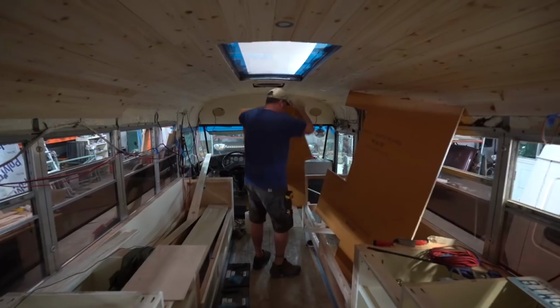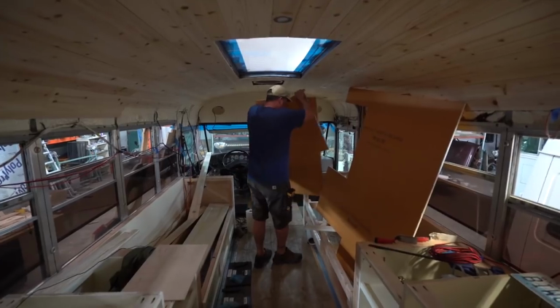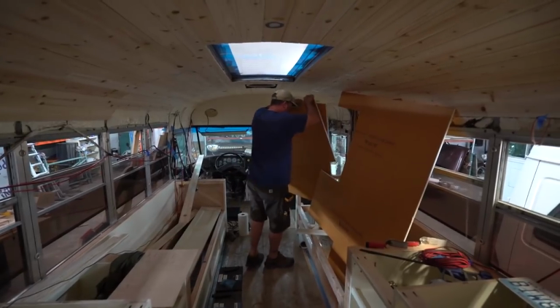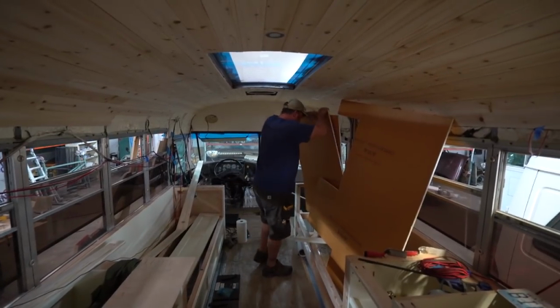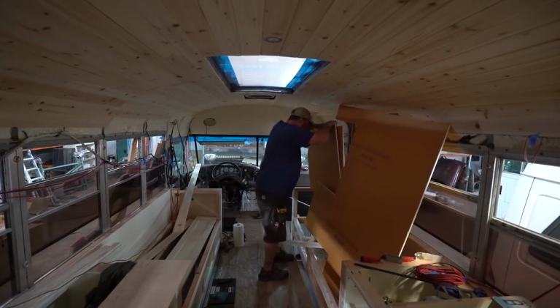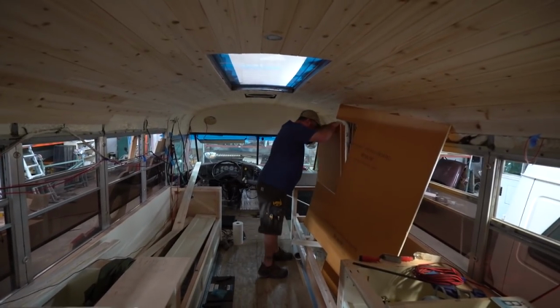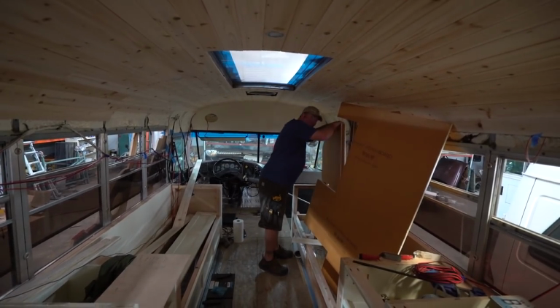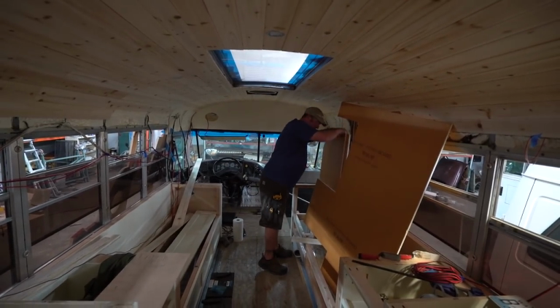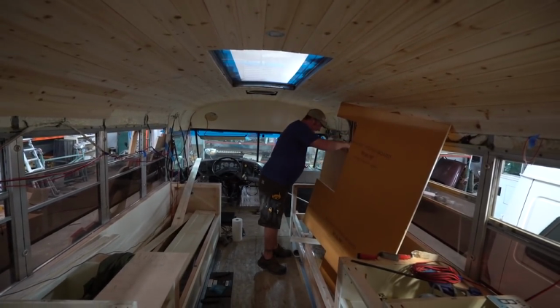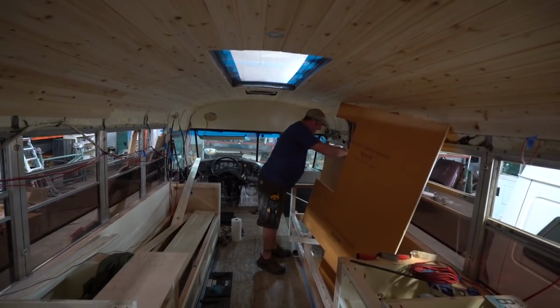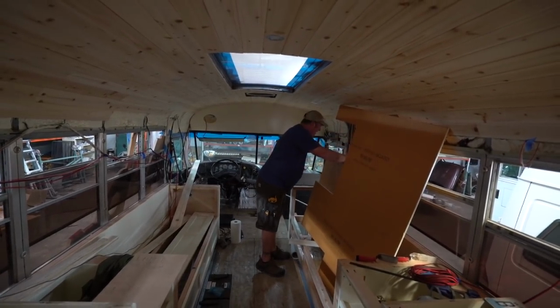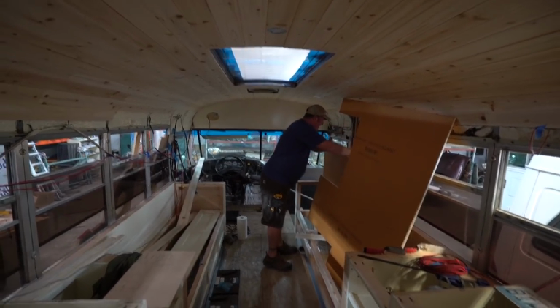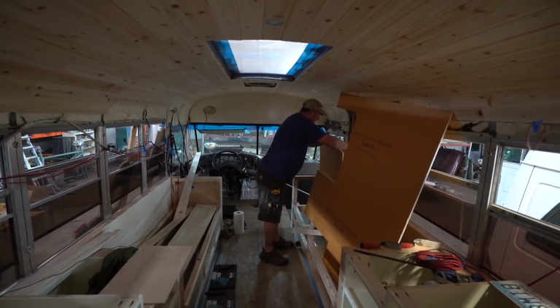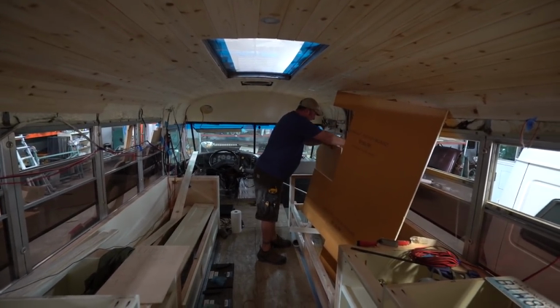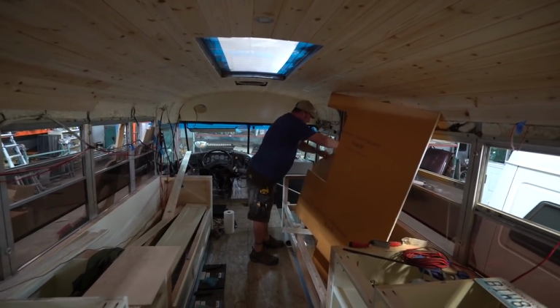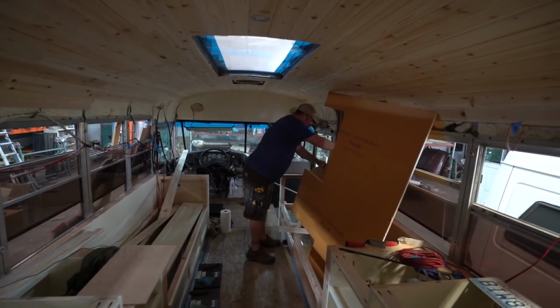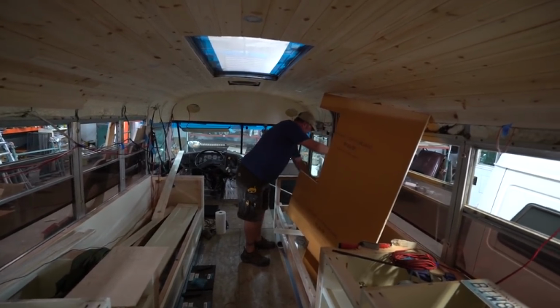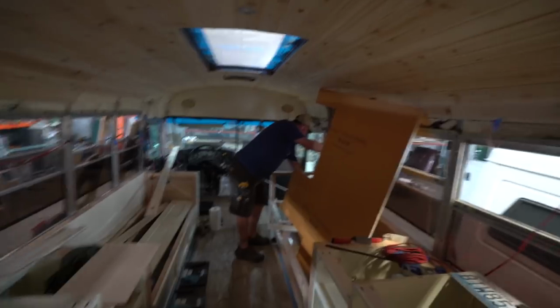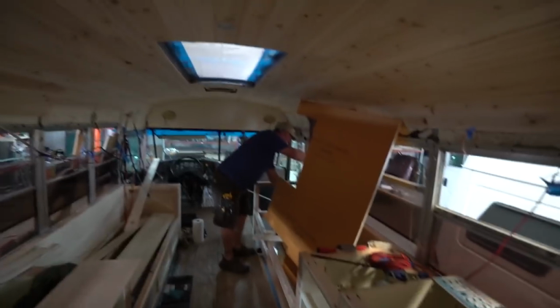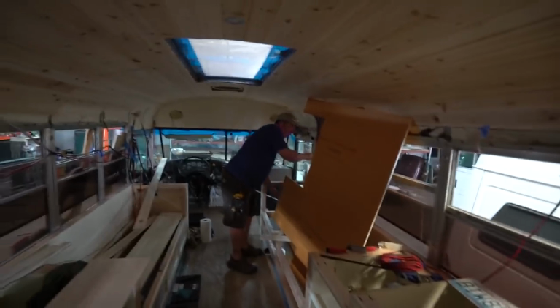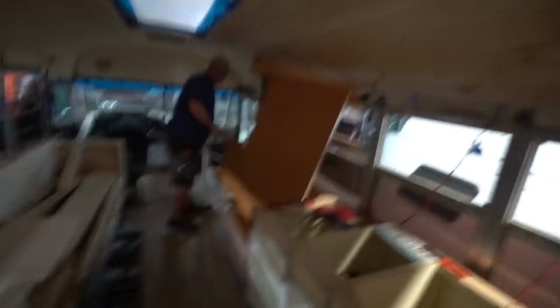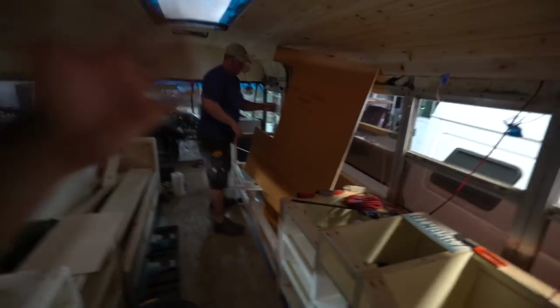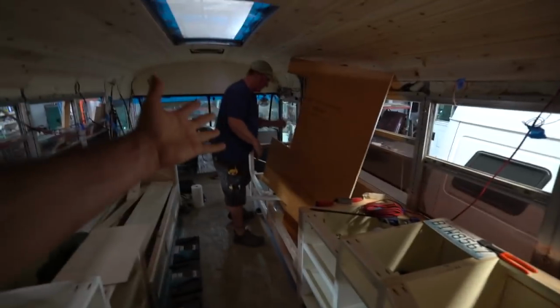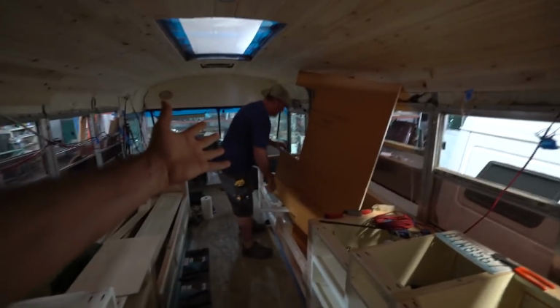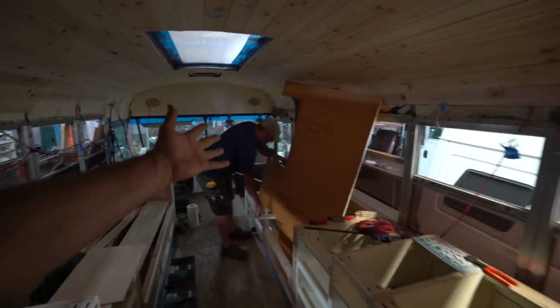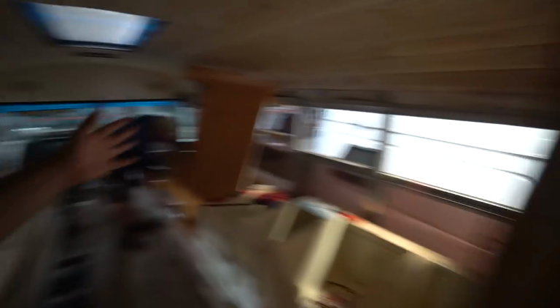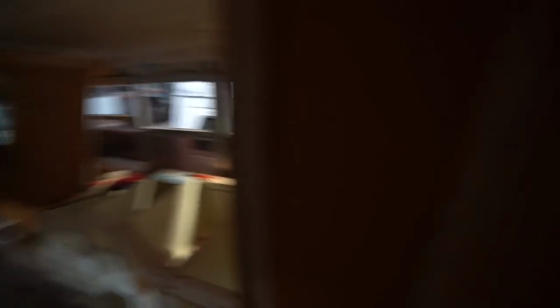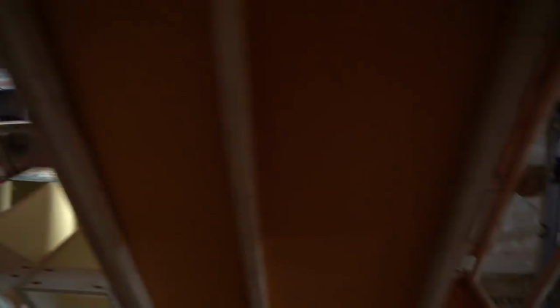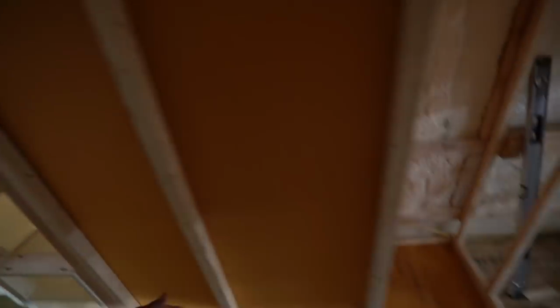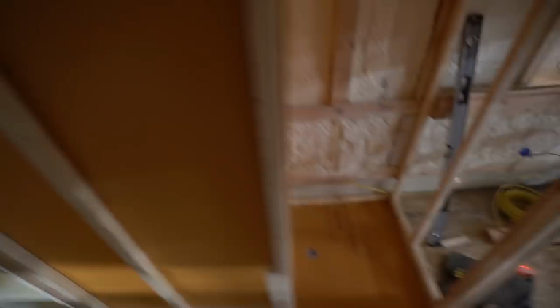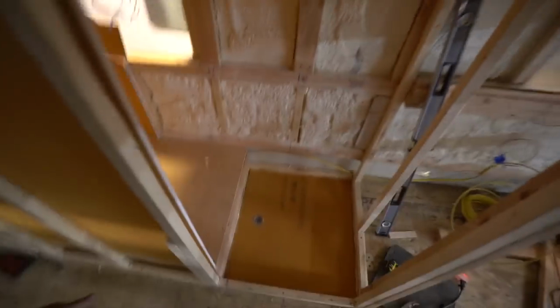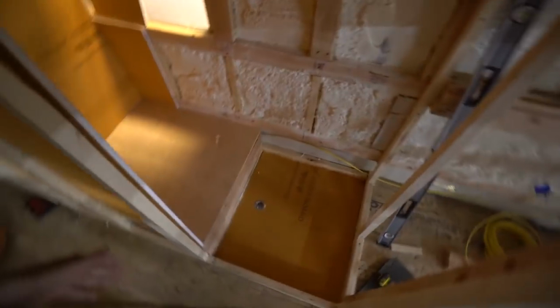Reid, what do you got in your hands, buddy? This is the backer board for your shower. He's got my shower in his hands. Check this out, guys.